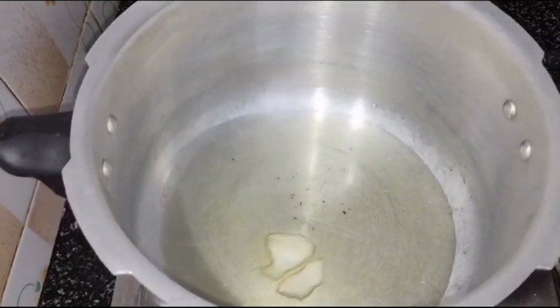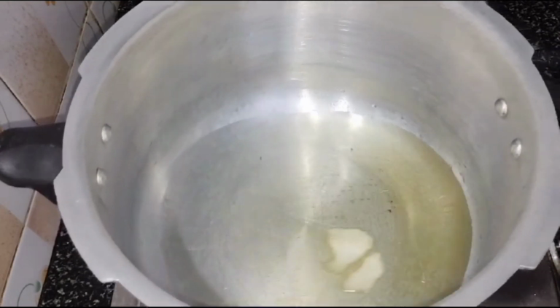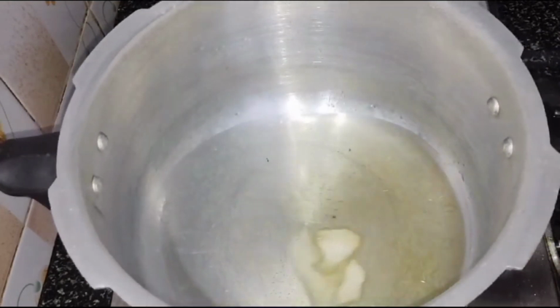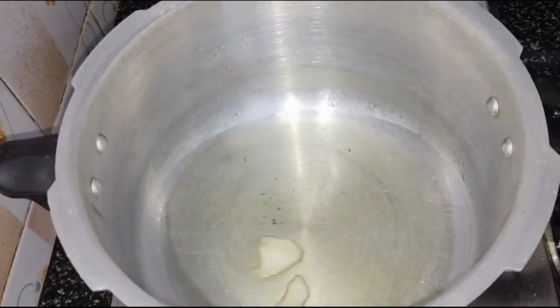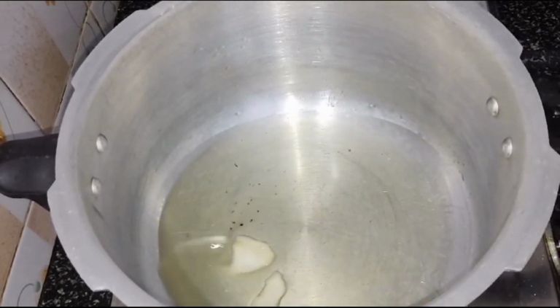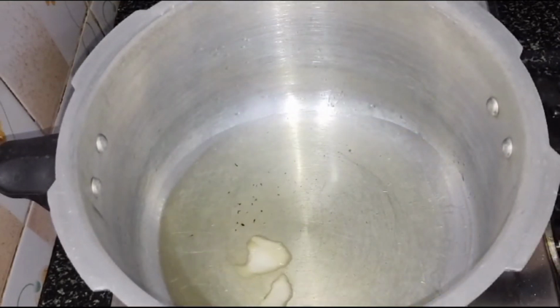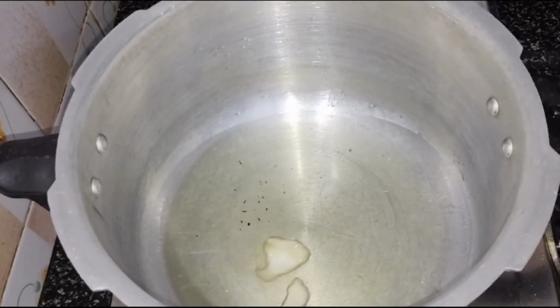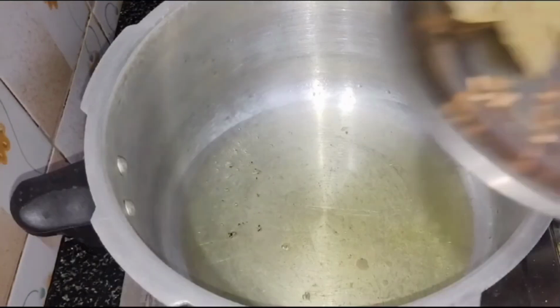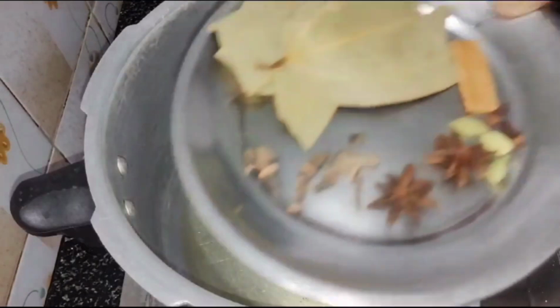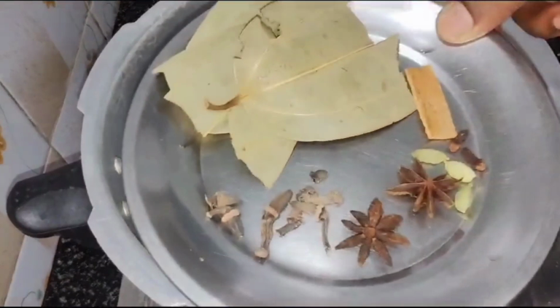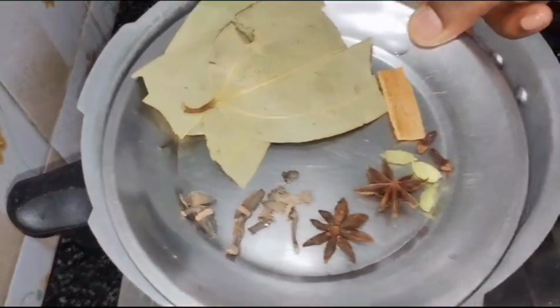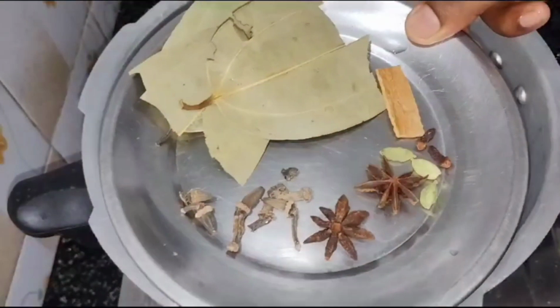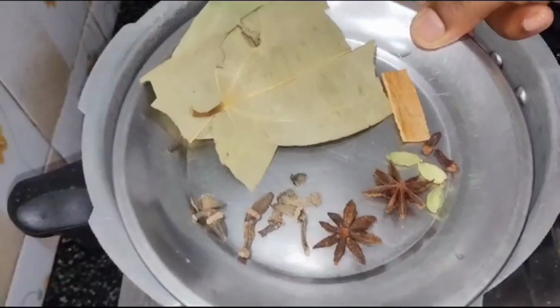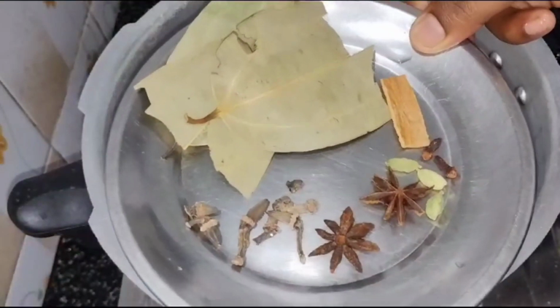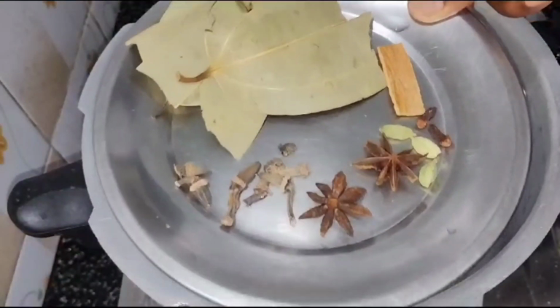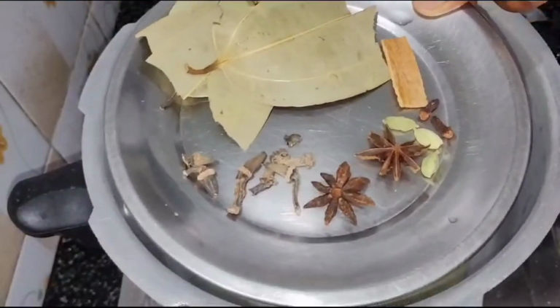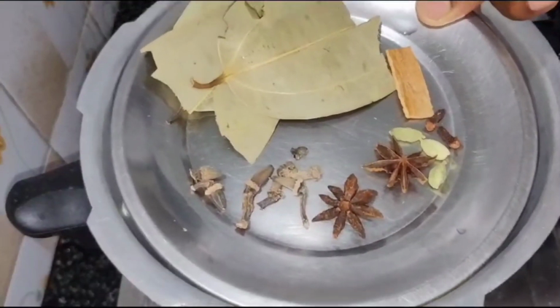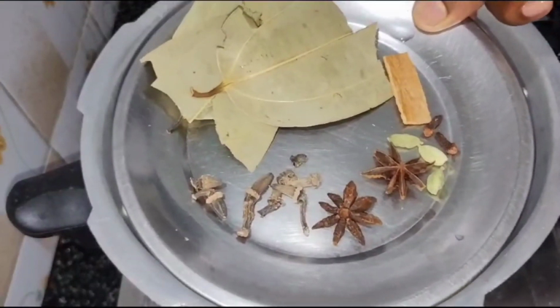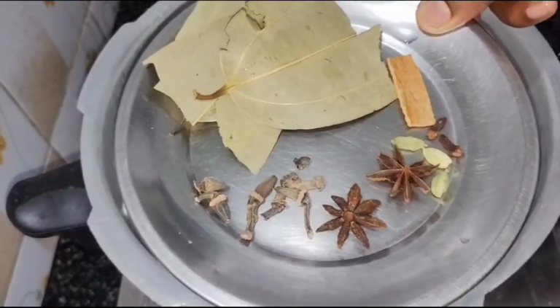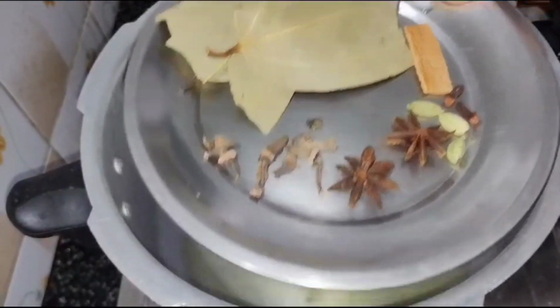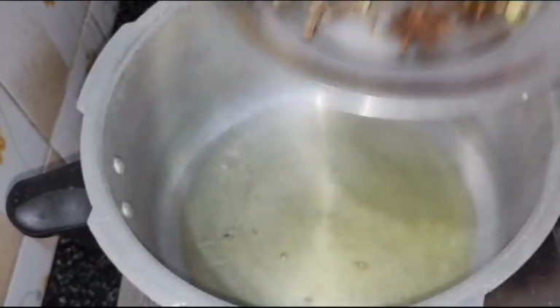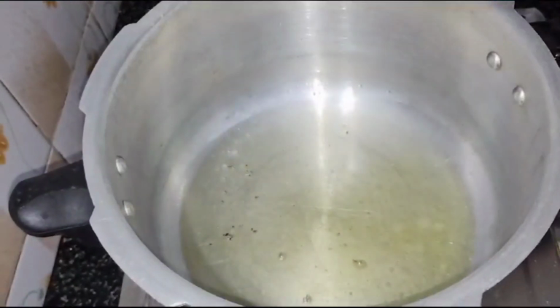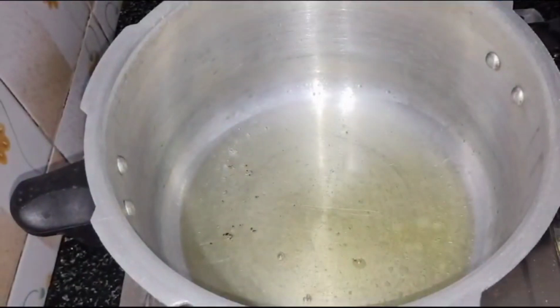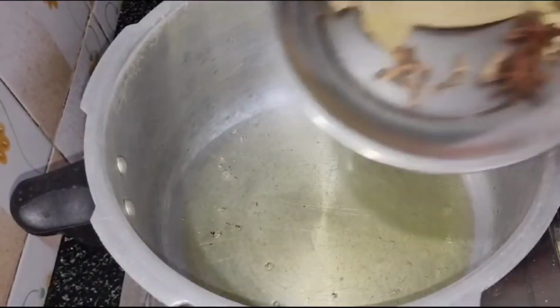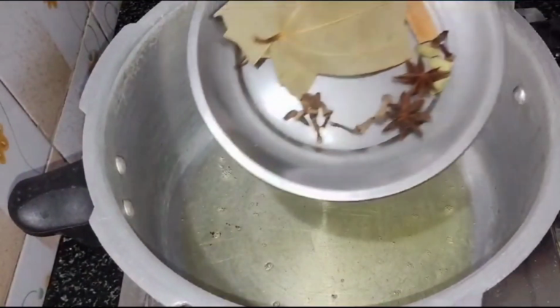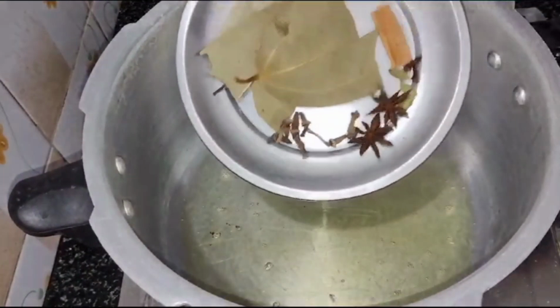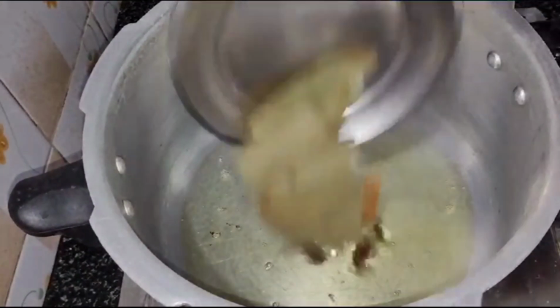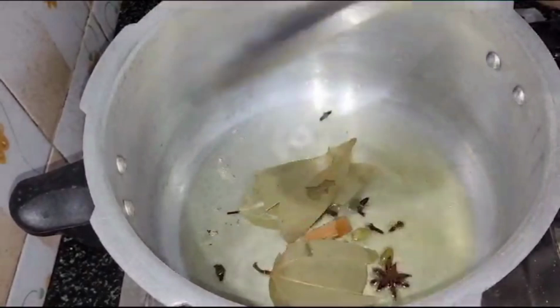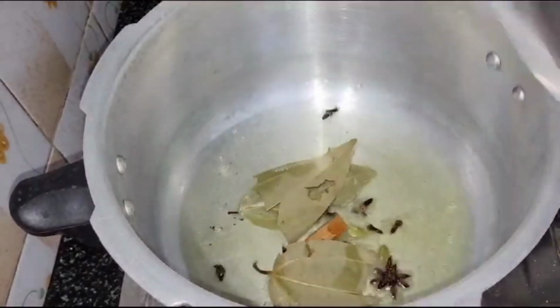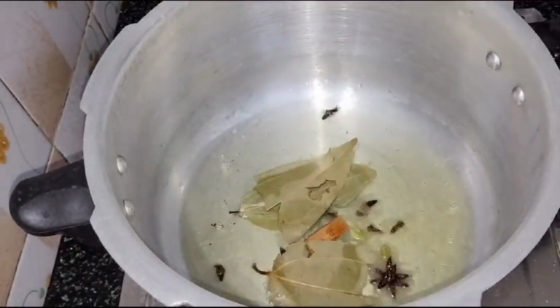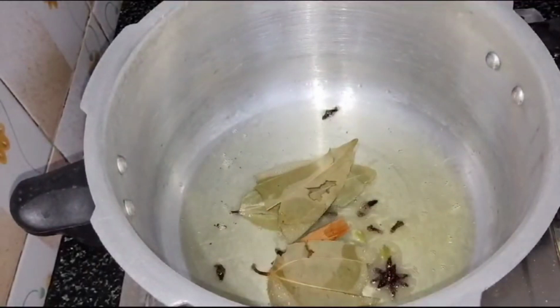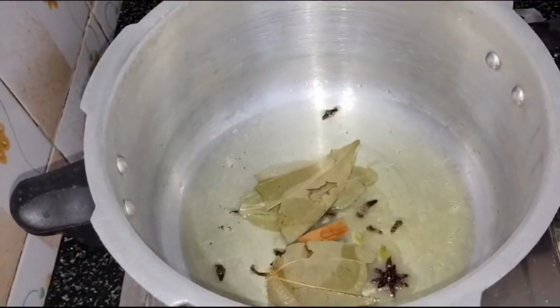1-3 tablespoons of oil. We will also use 7 whole spices: ginger, patar, lewango, annasipu, and pigeon.